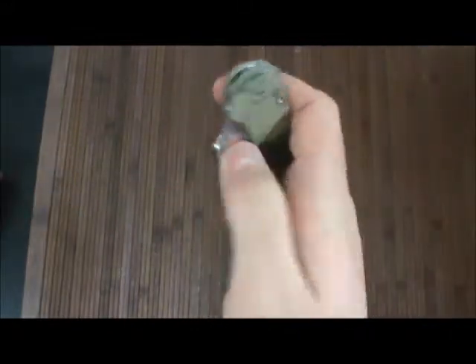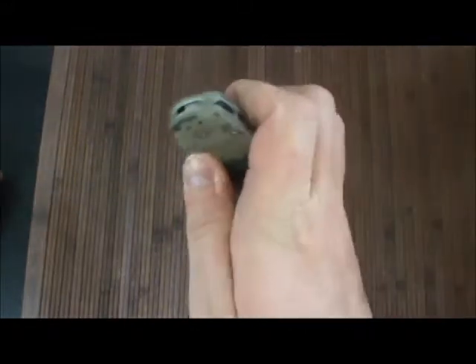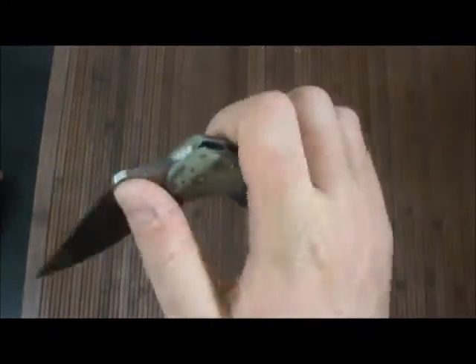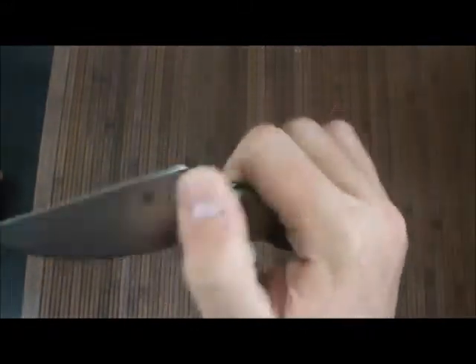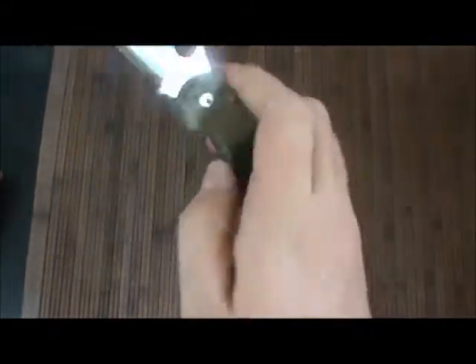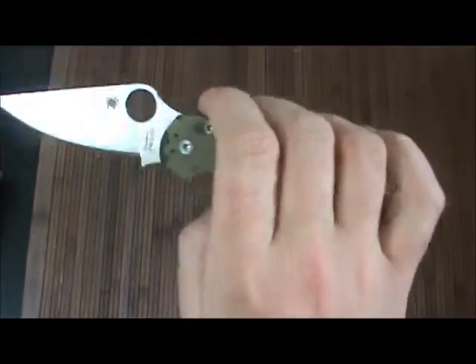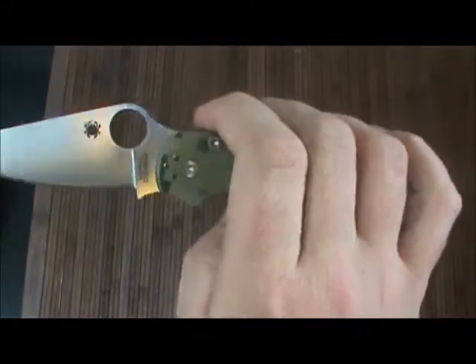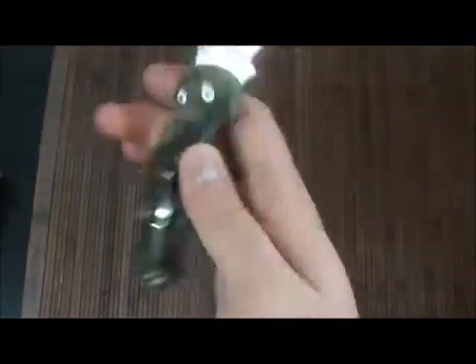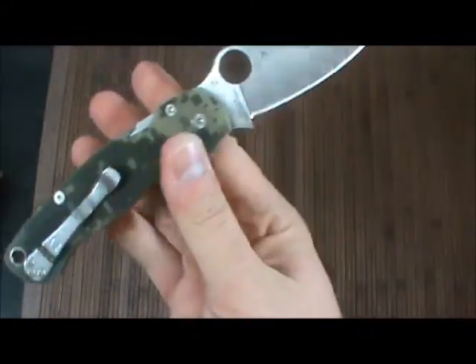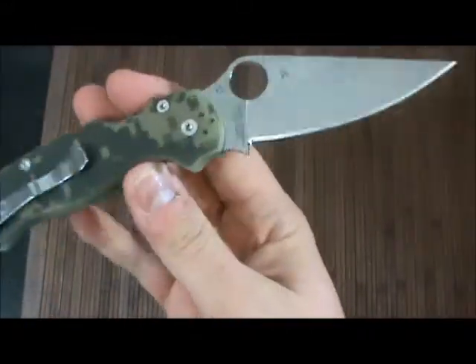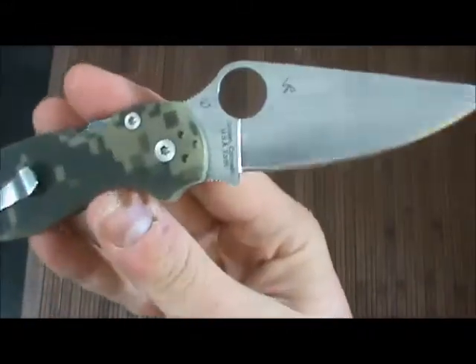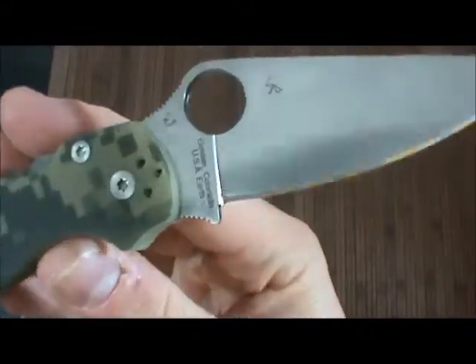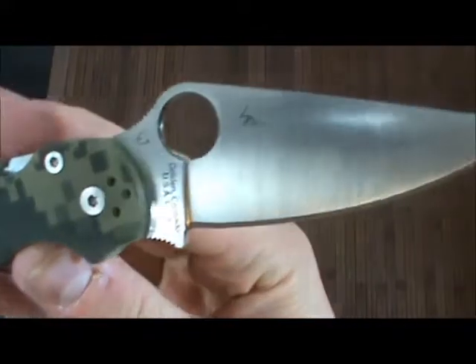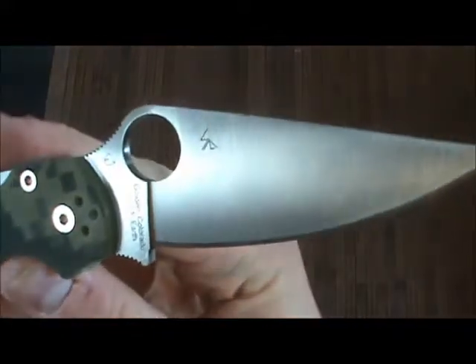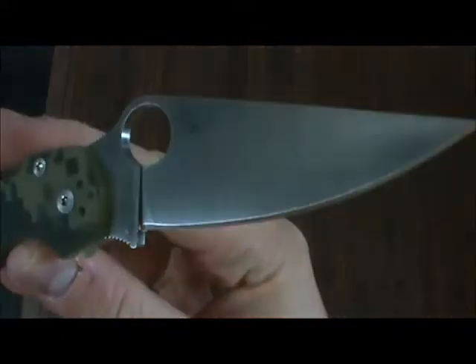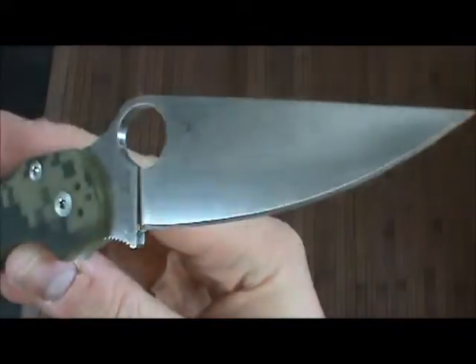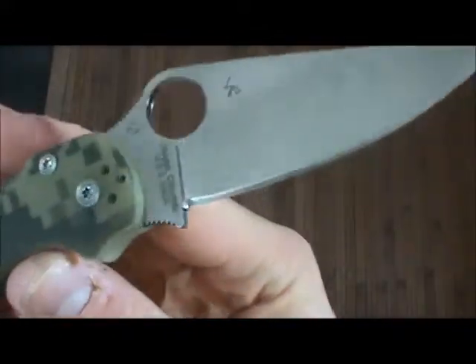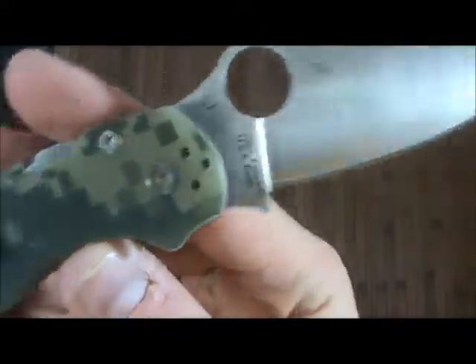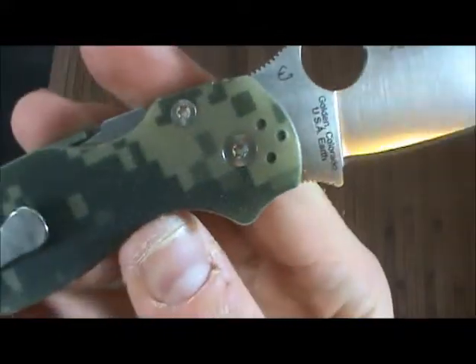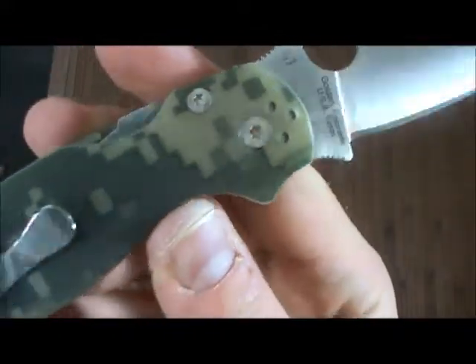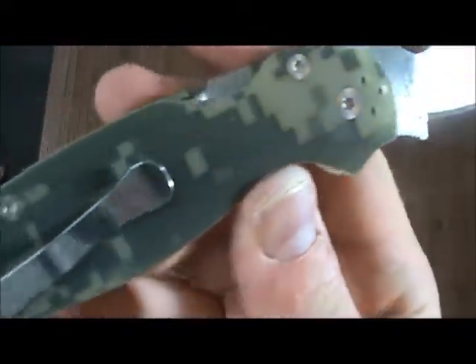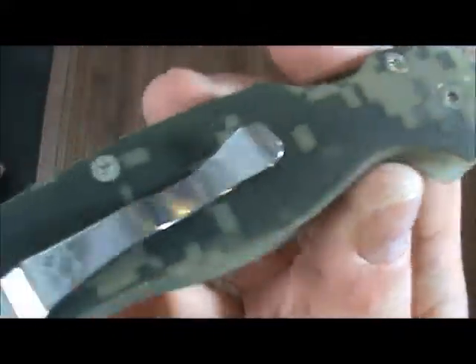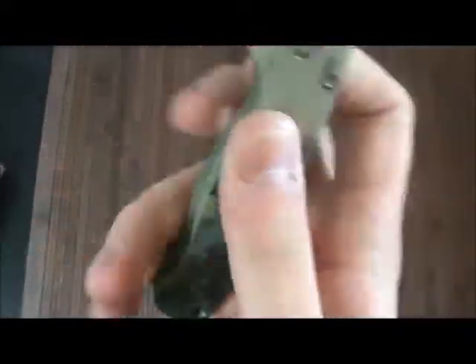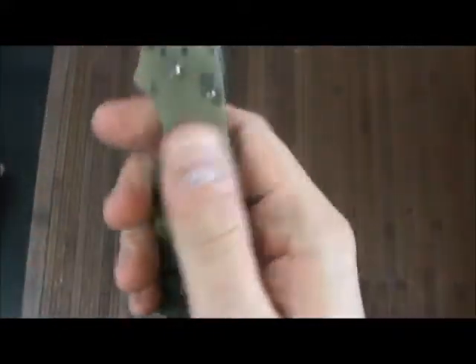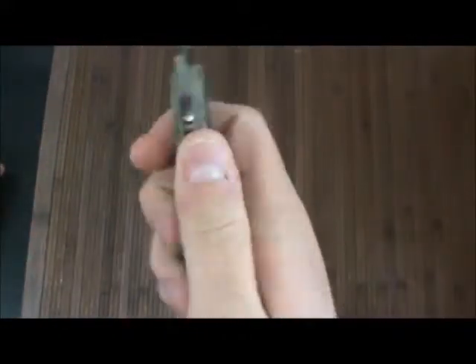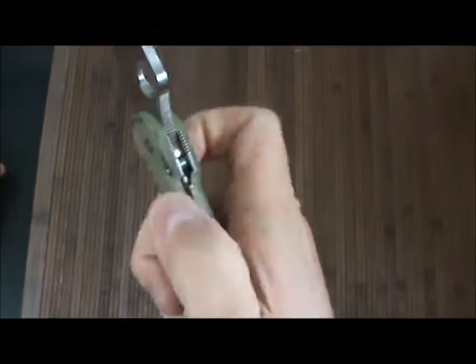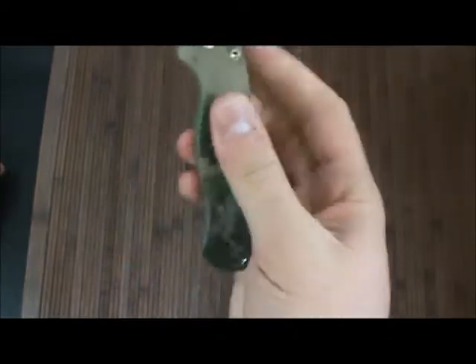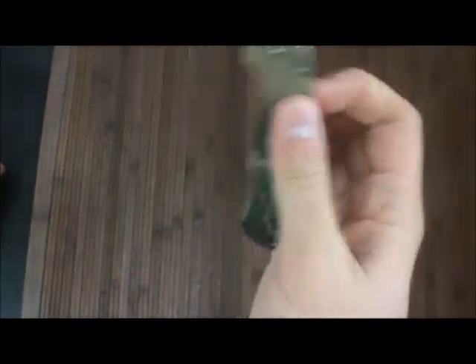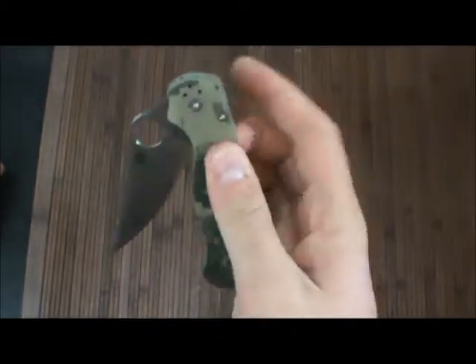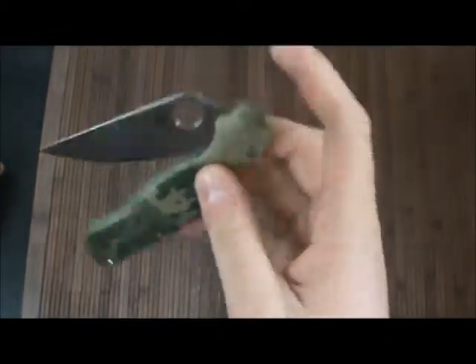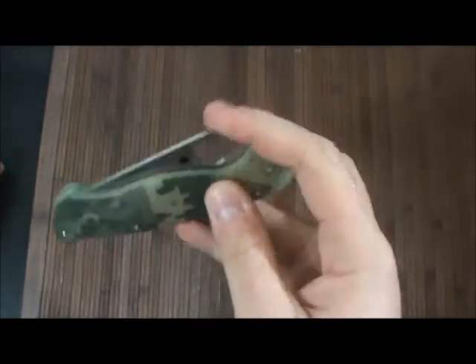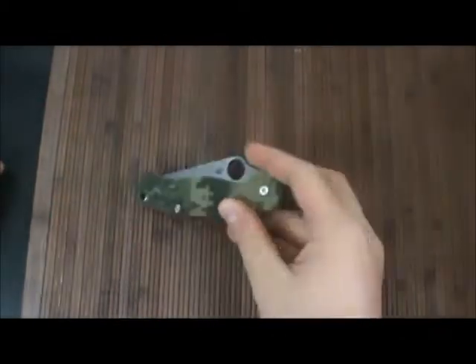Just a quick video on this awesome knife. This is going in my pocket. Hopefully I can cut some stuff here soon. Really cool, really nice. Alright guys, take it easy.